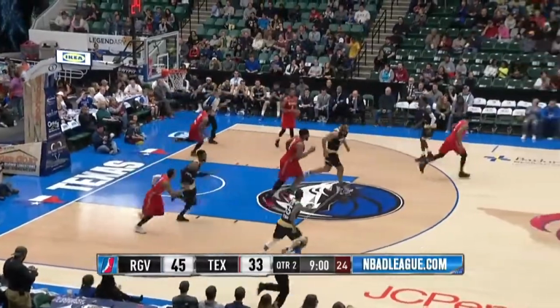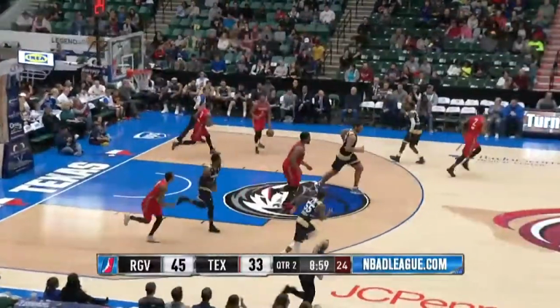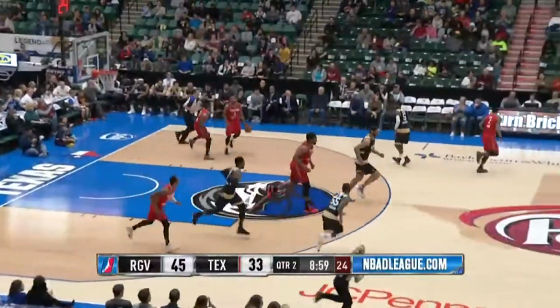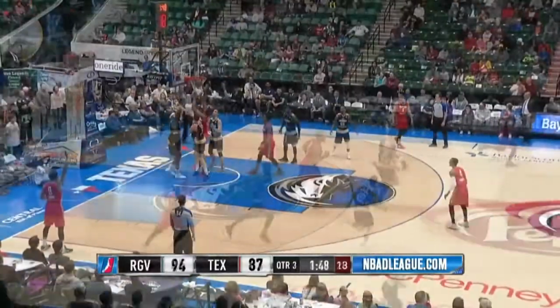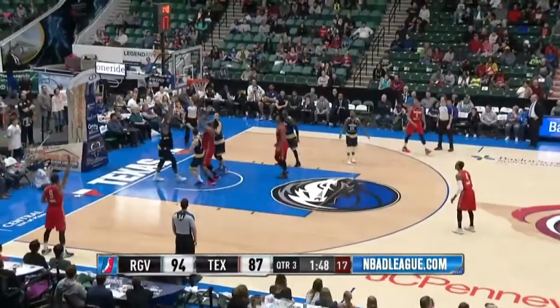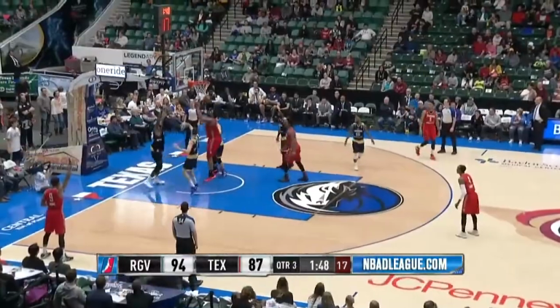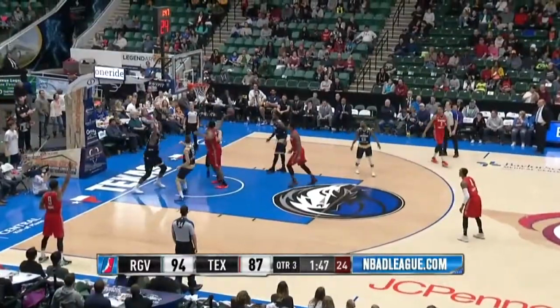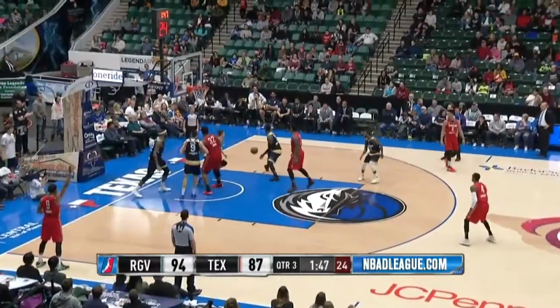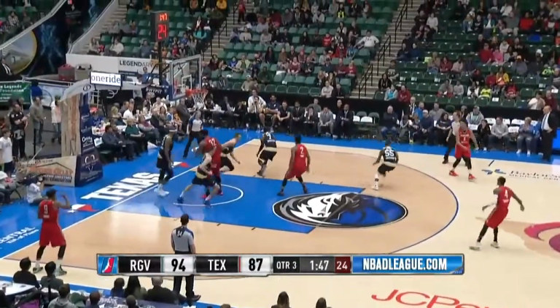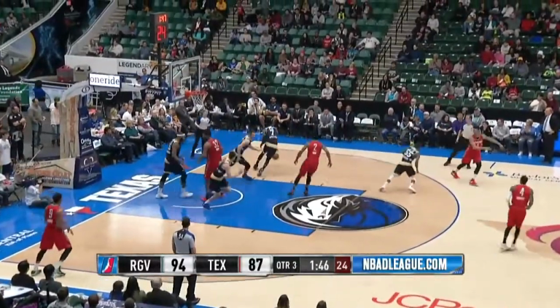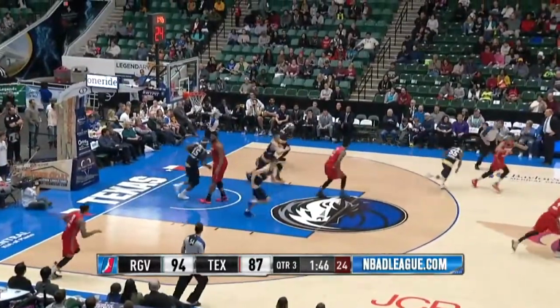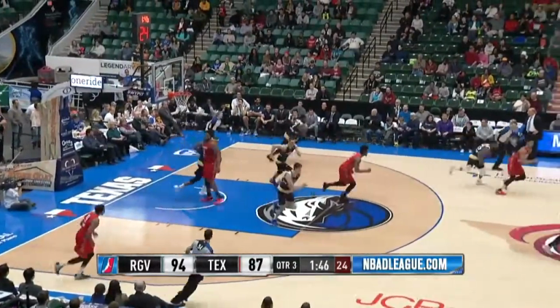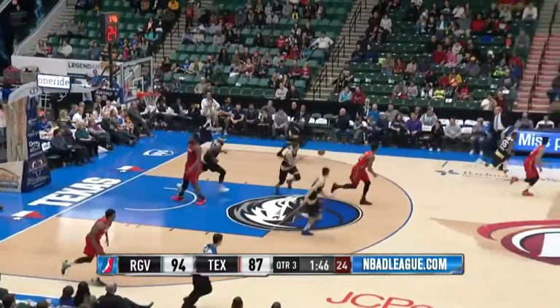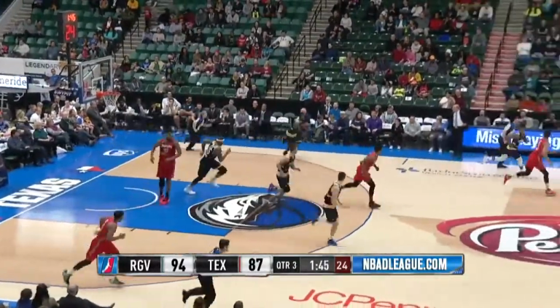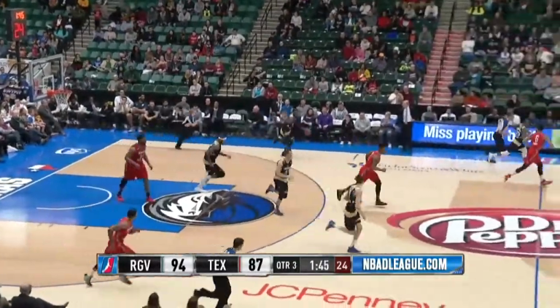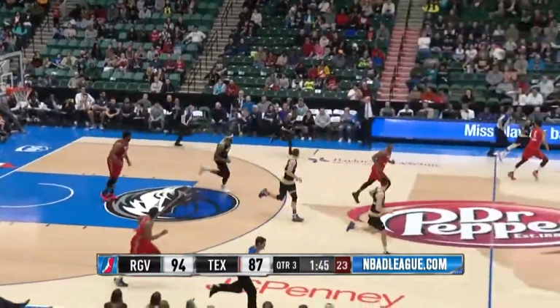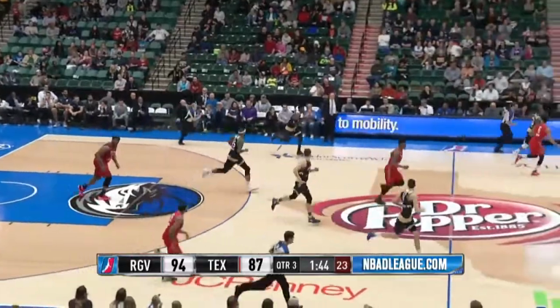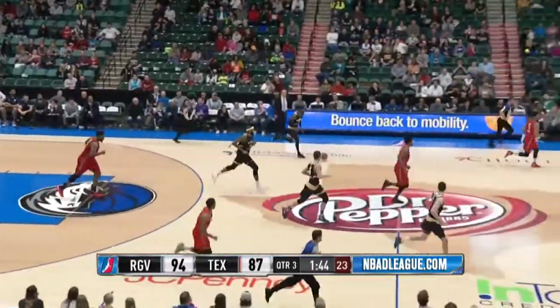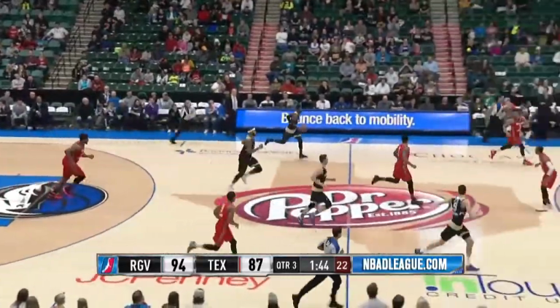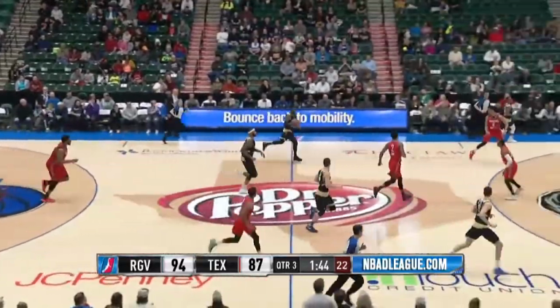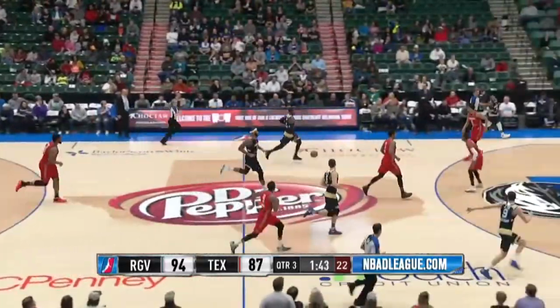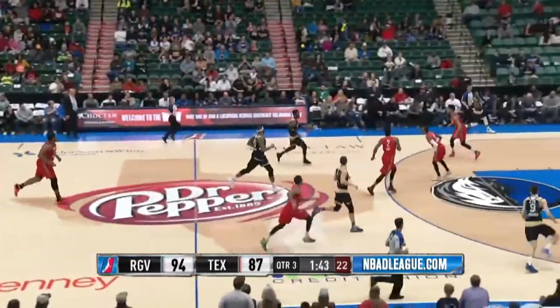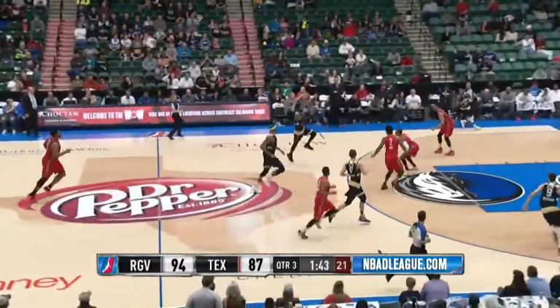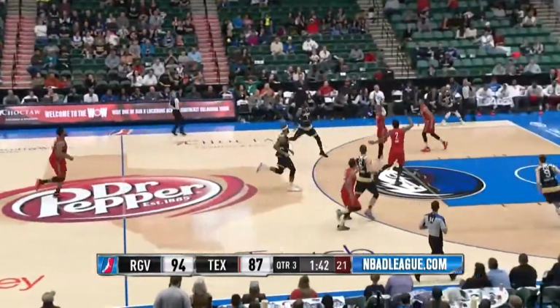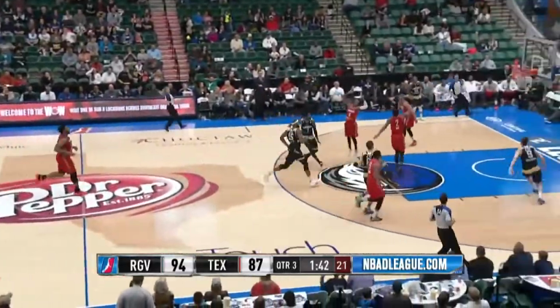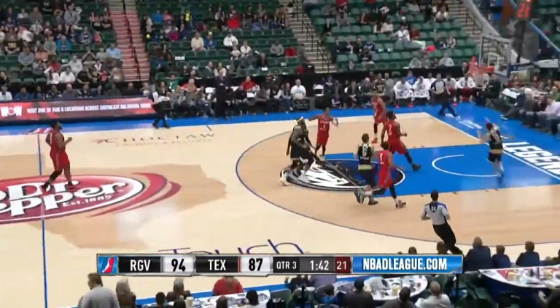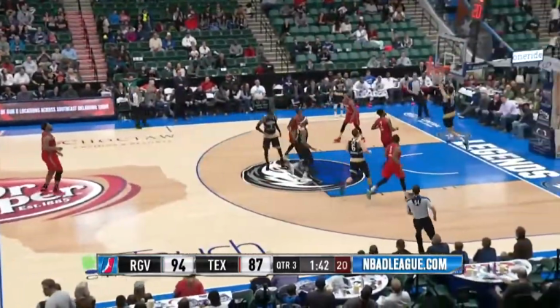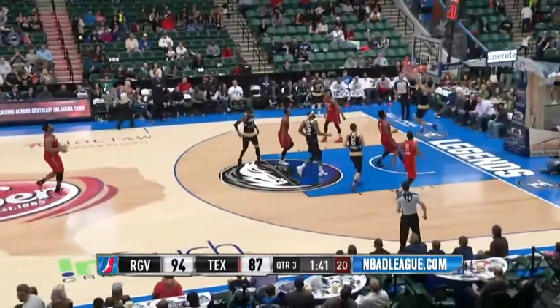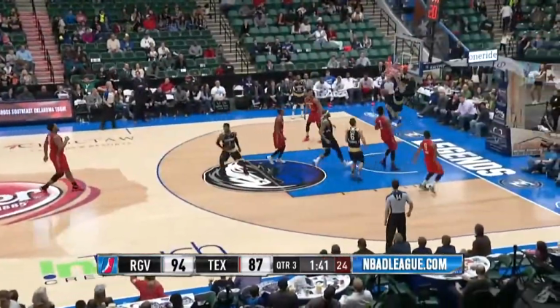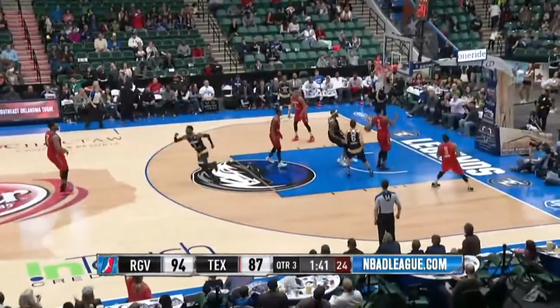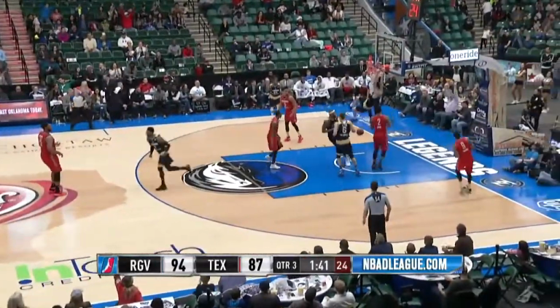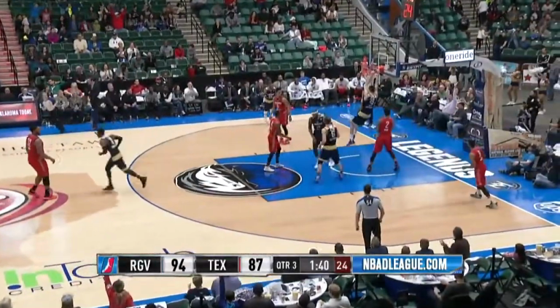We see an easy layup there. Off to Smith, locked from behind by Collinsworth. In for the tack. Roten with the lob, Brasino with the finish!